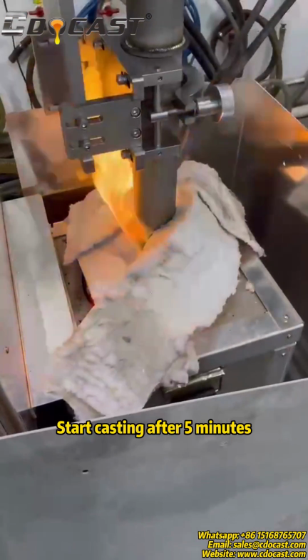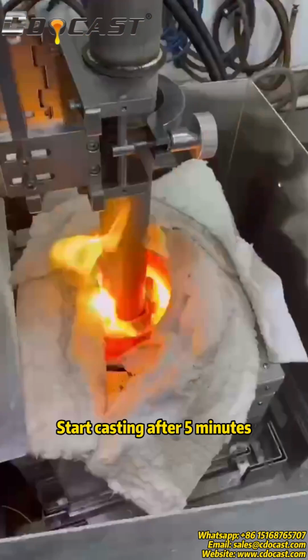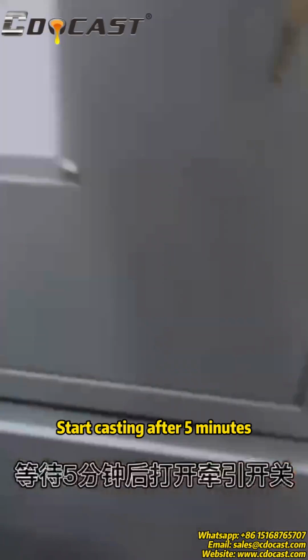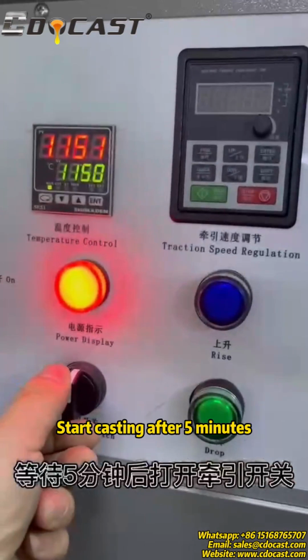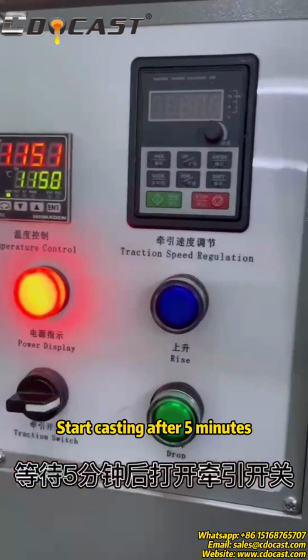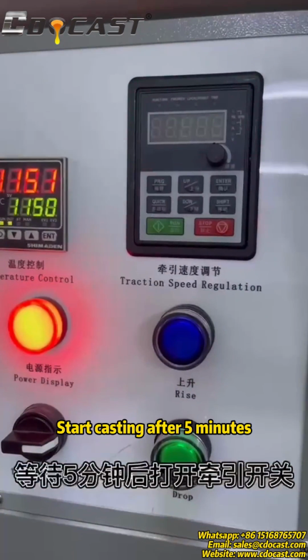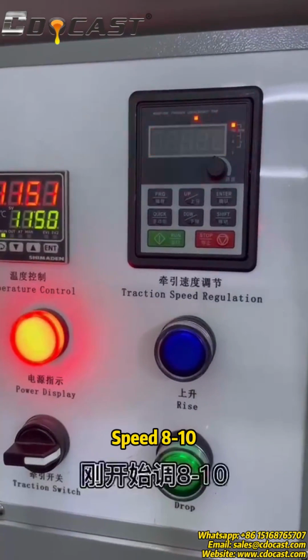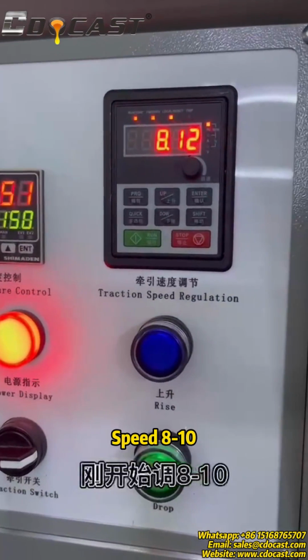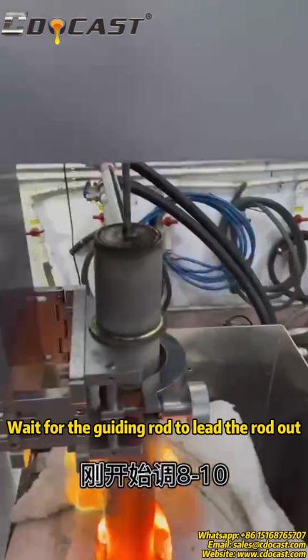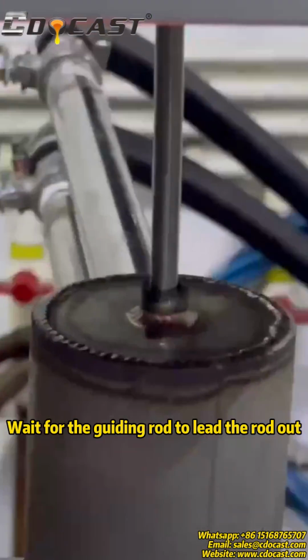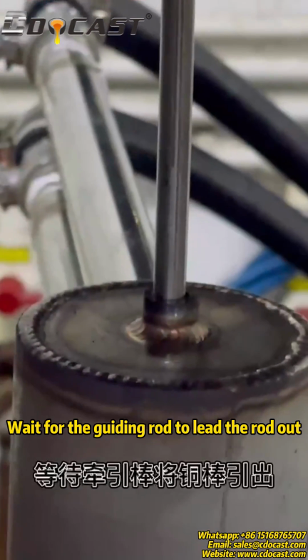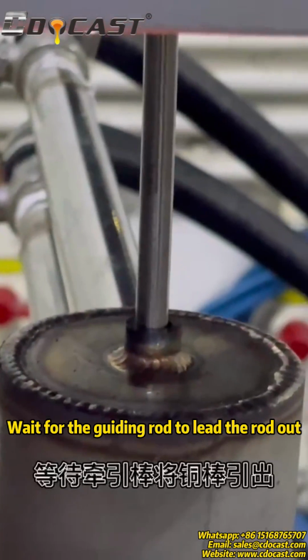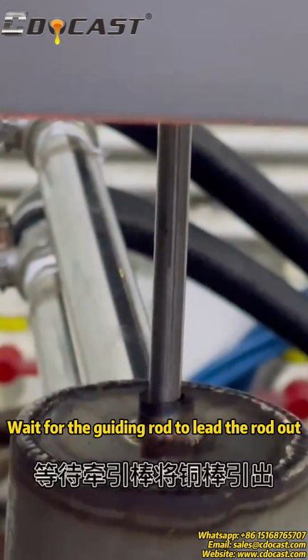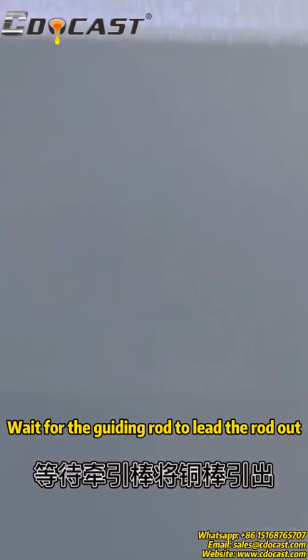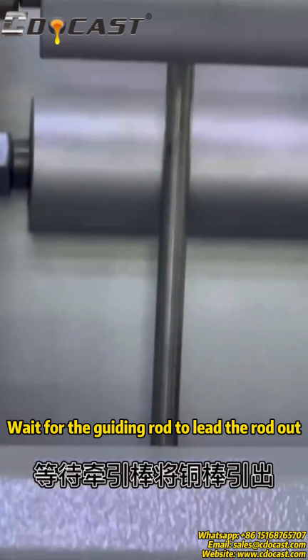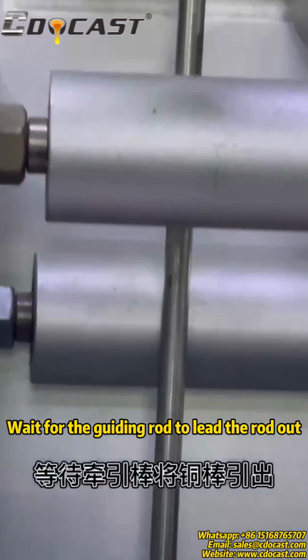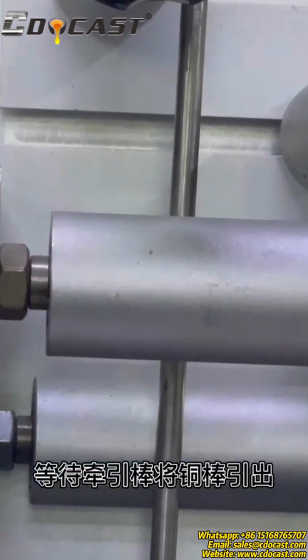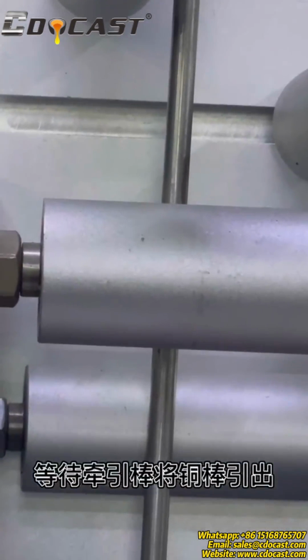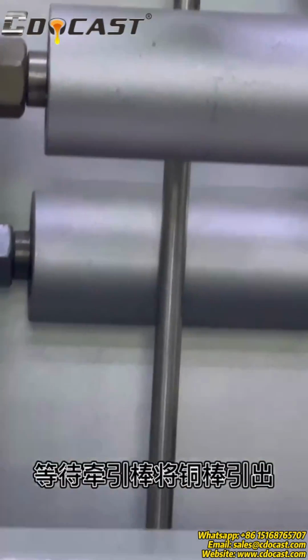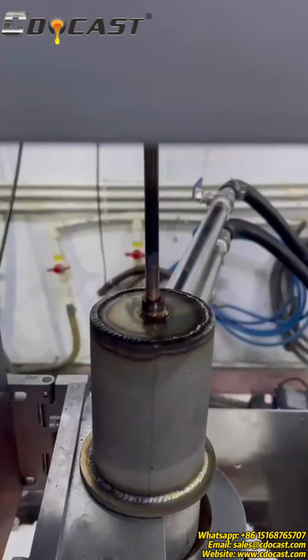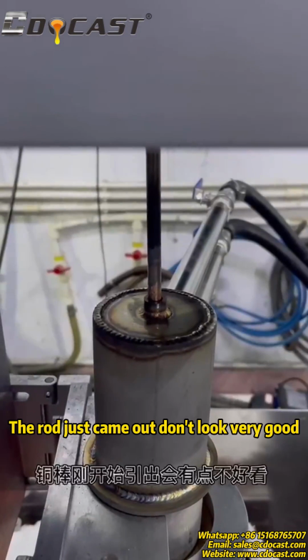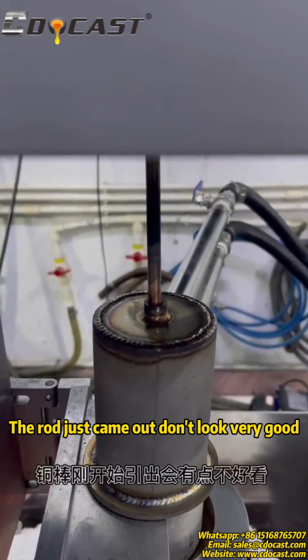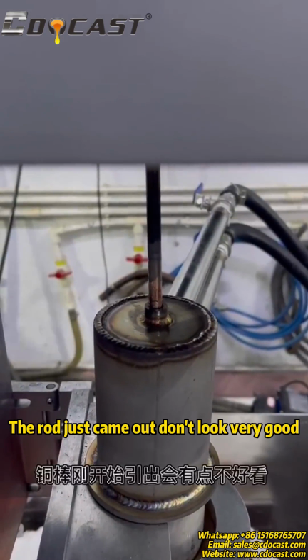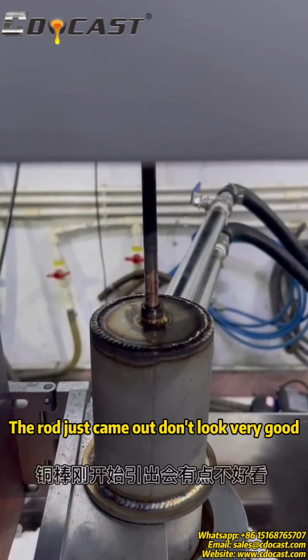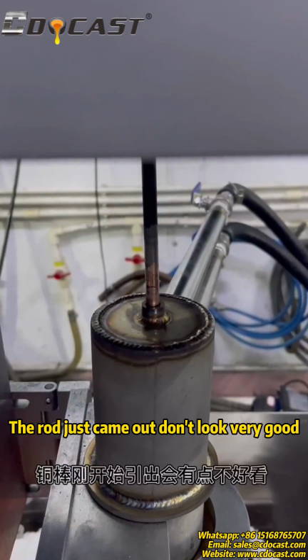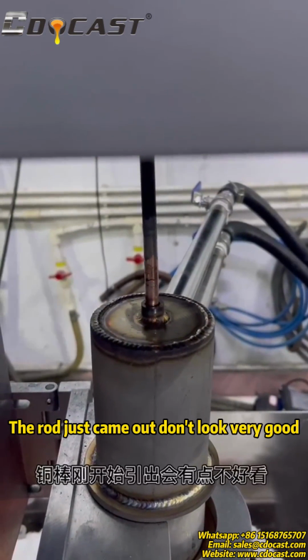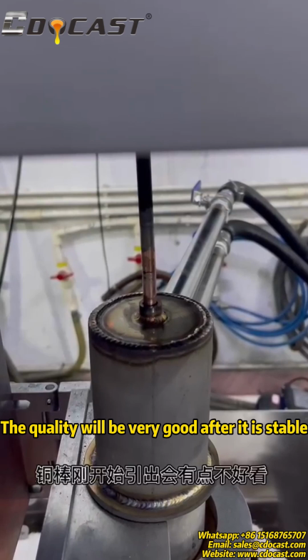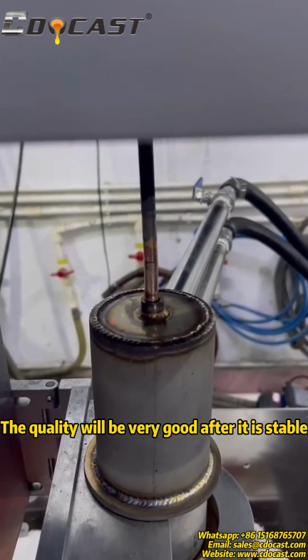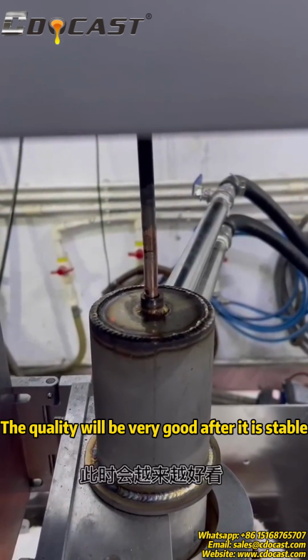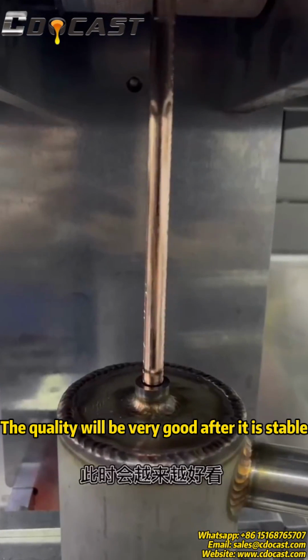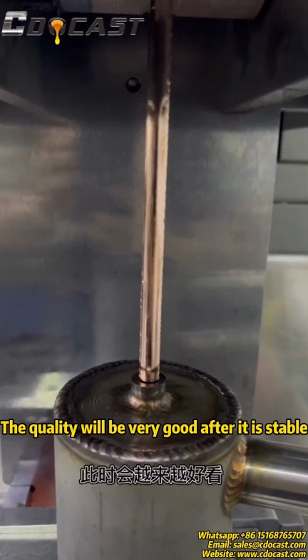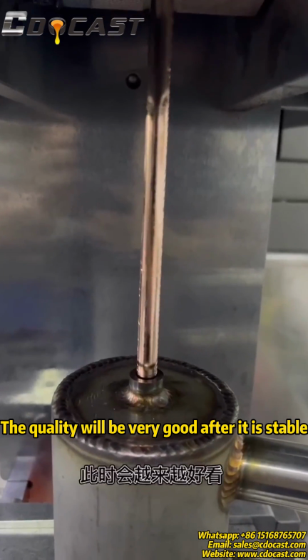Start casting after 5 minutes, using speed 8 to 10. Wait for the guiding rod to lead the rod out. The rod that just came out may not look very good, but the quality will be very good after it stabilizes.